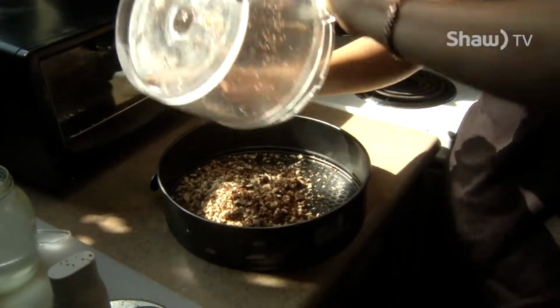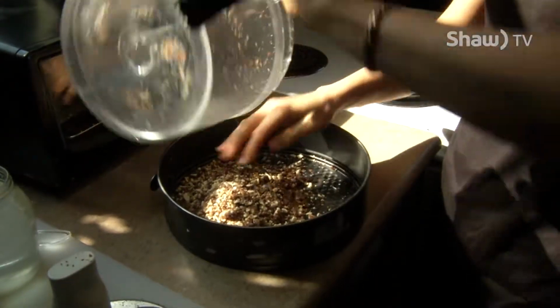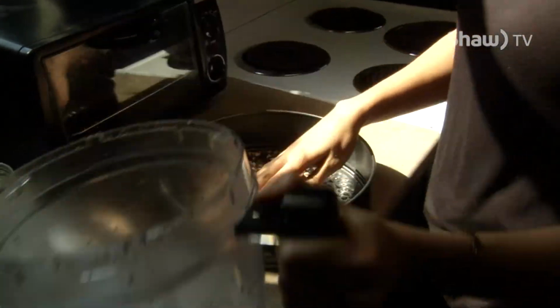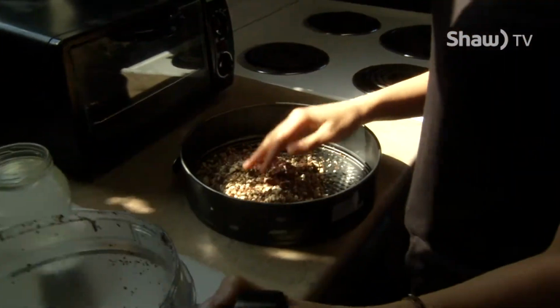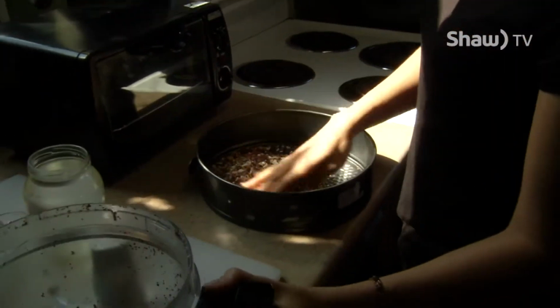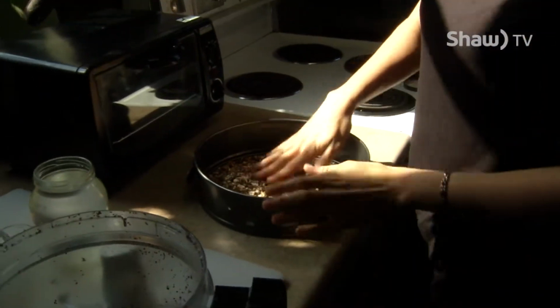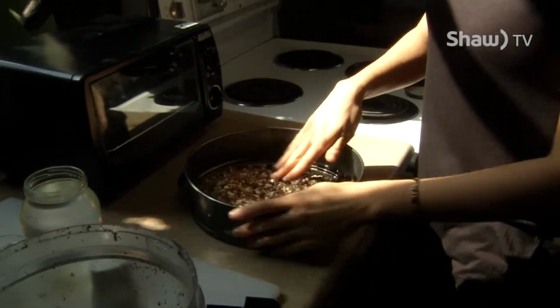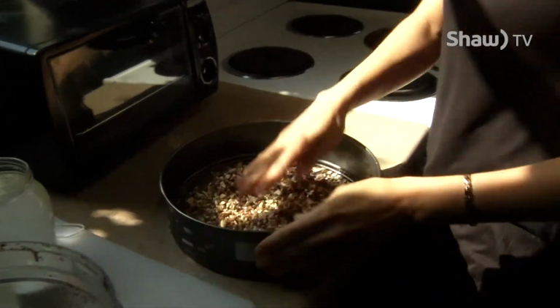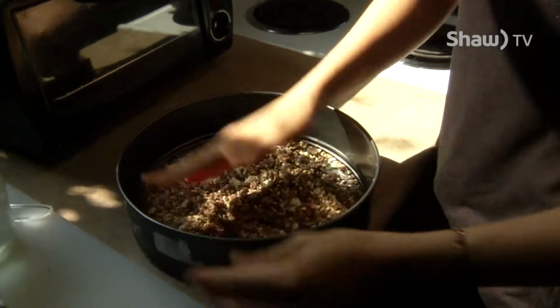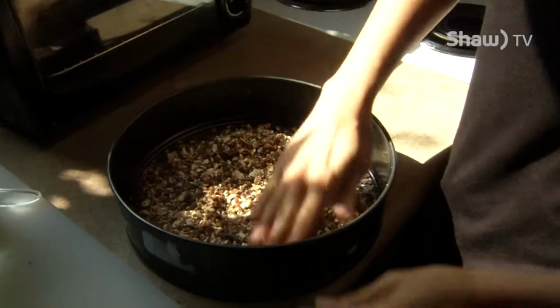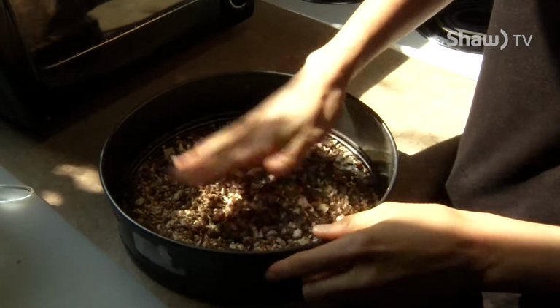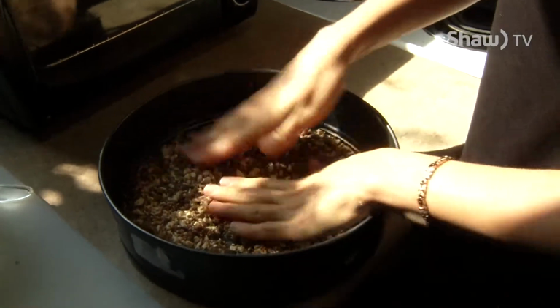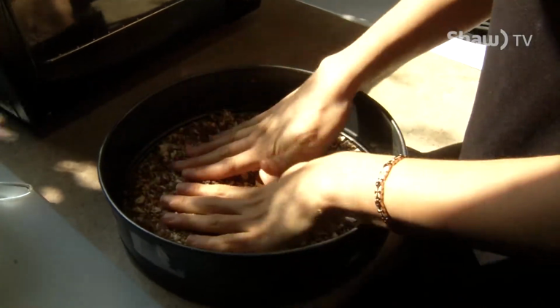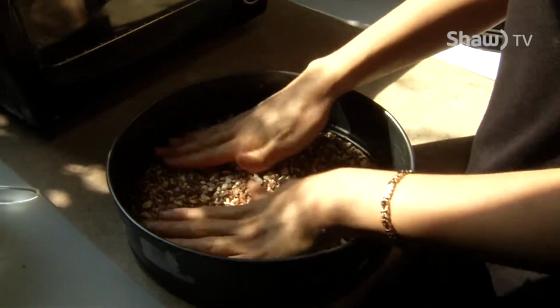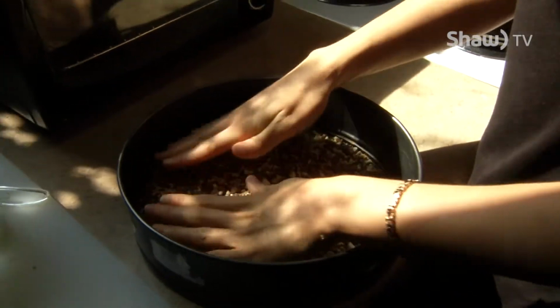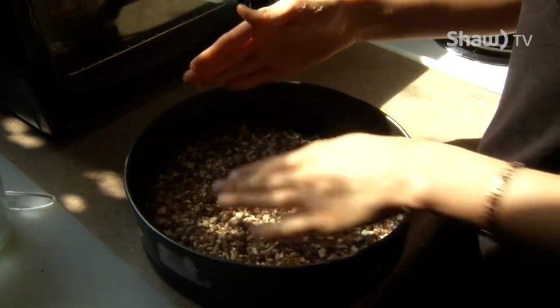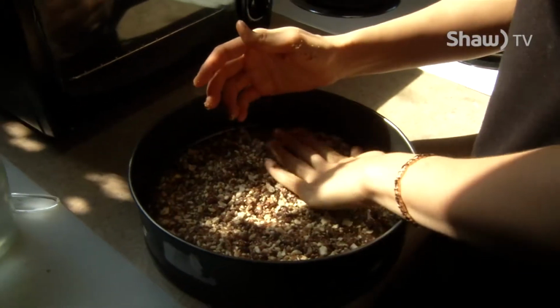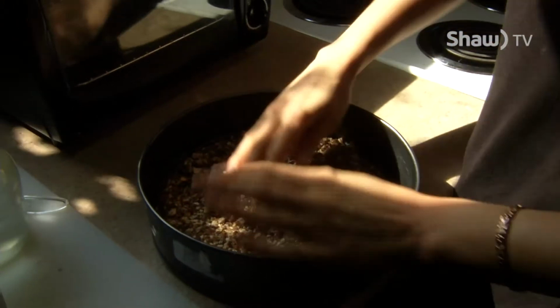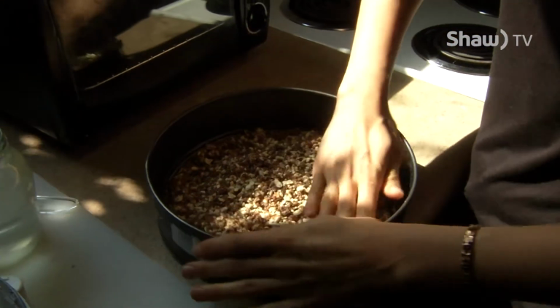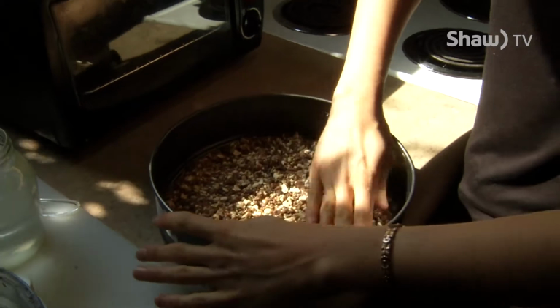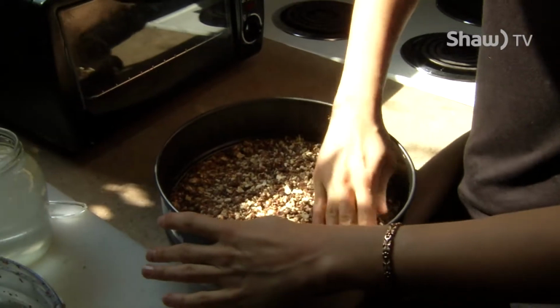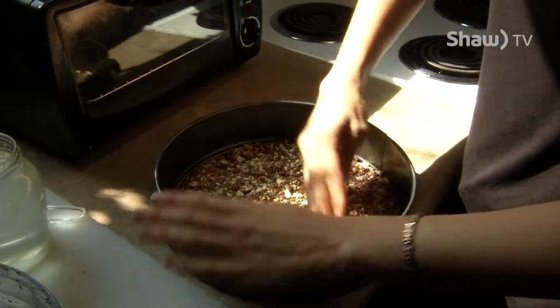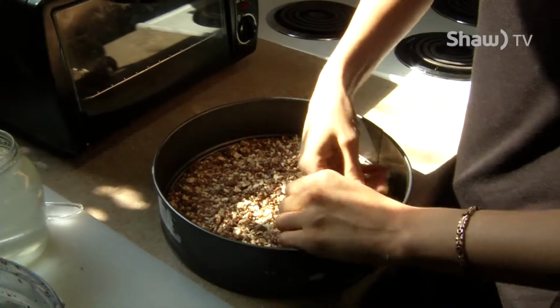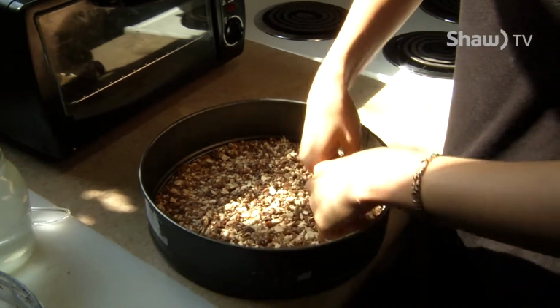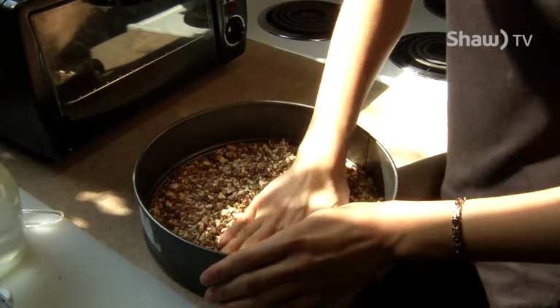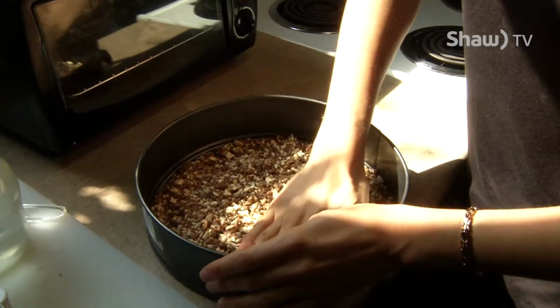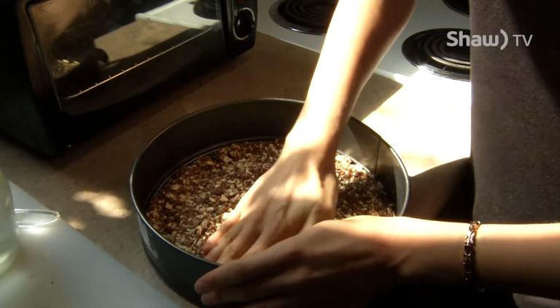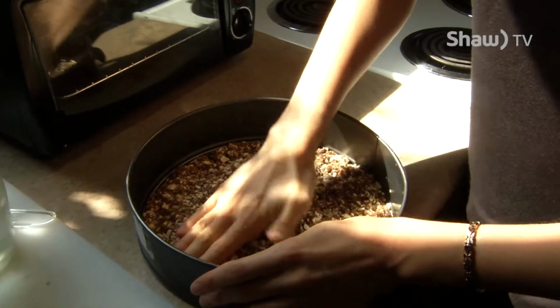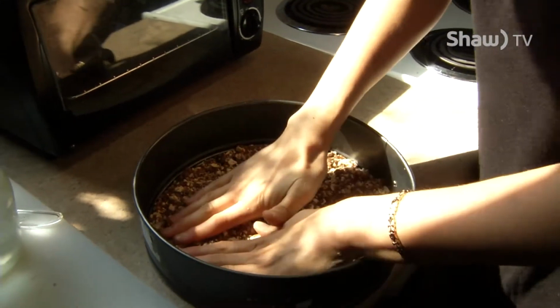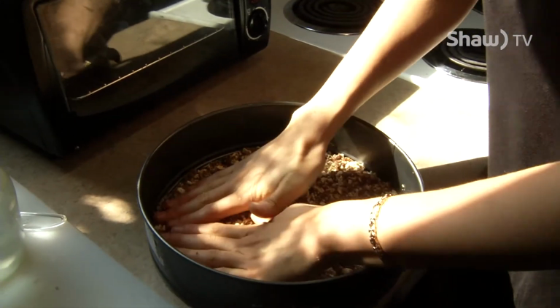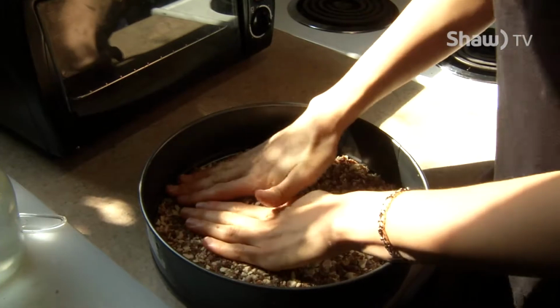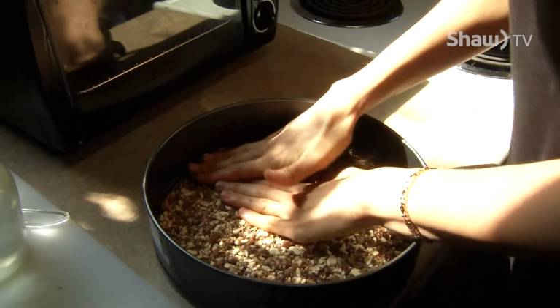The more you grind it up just depends on your preference. This one here is going to be a little bit more chunky, which is what I like, but other people like it finely ground — you could just leave it in a little longer. You just press it all down into the bottom of the pan.